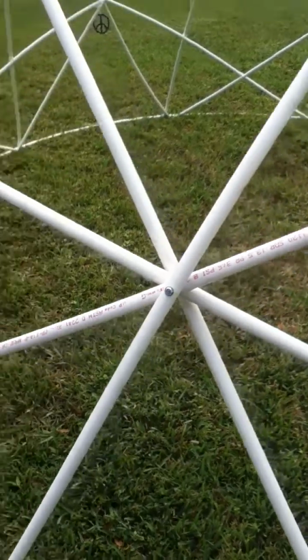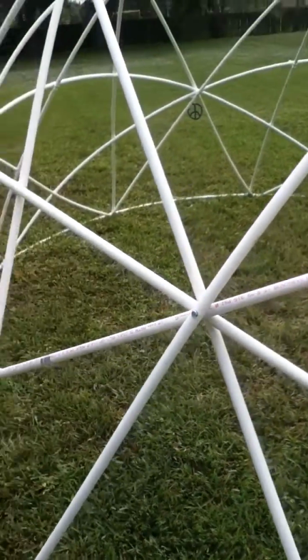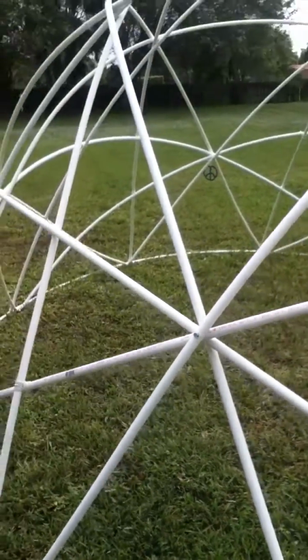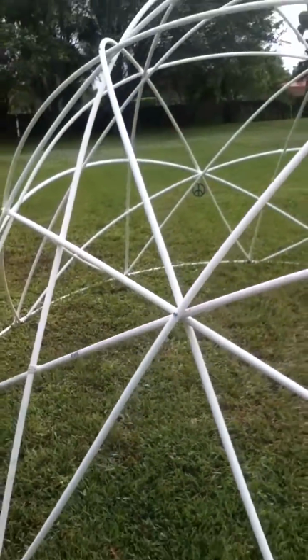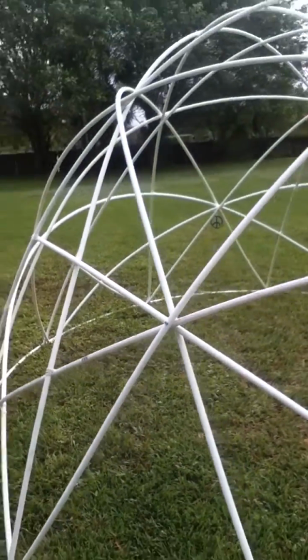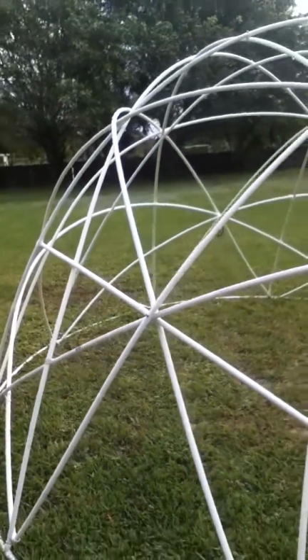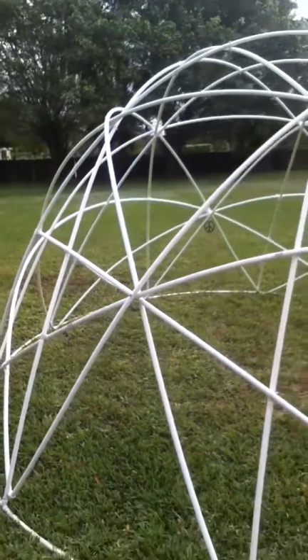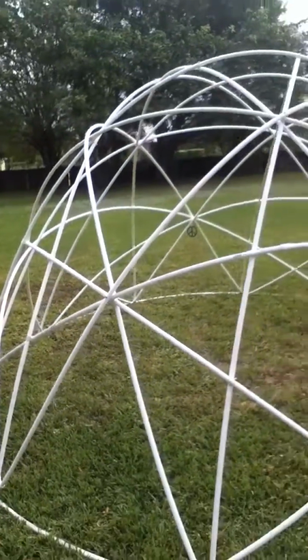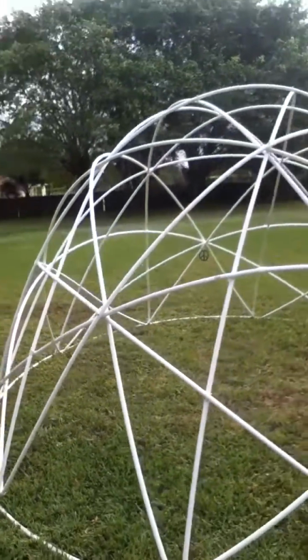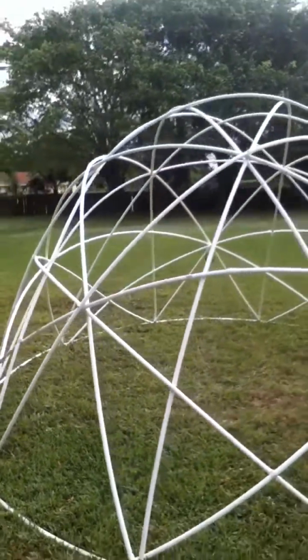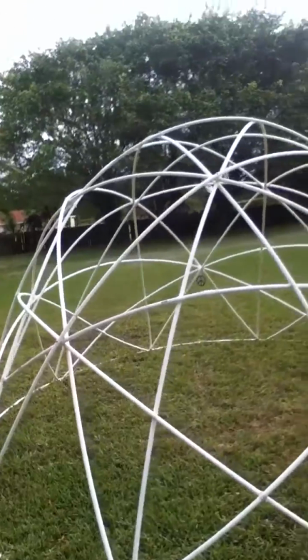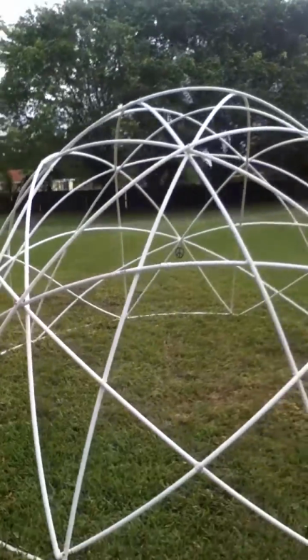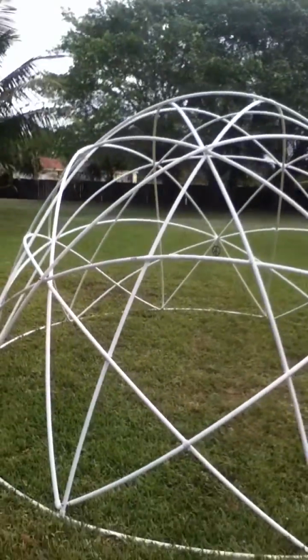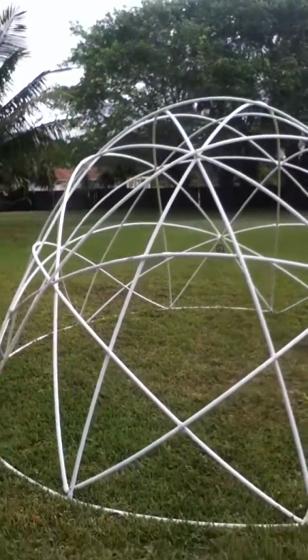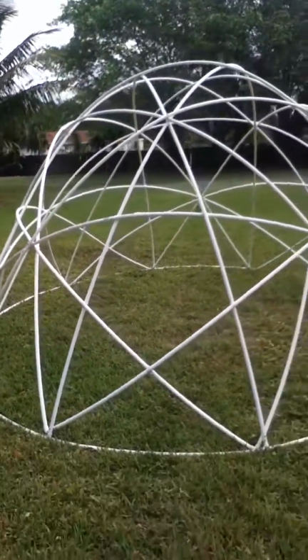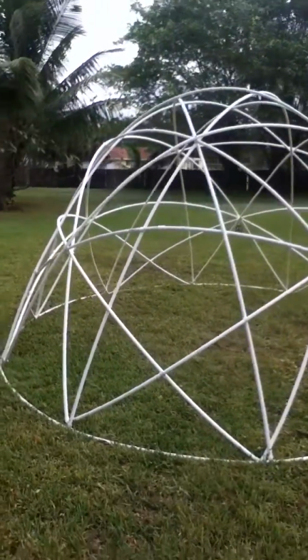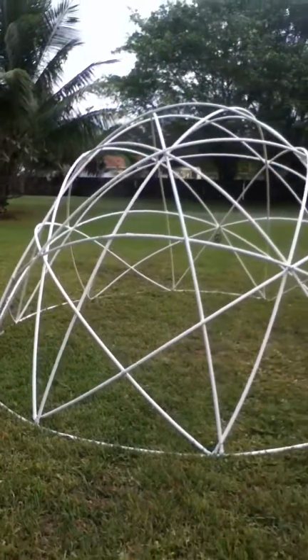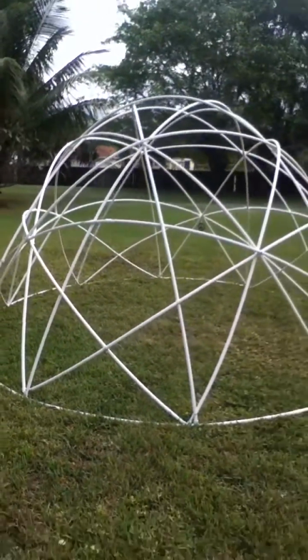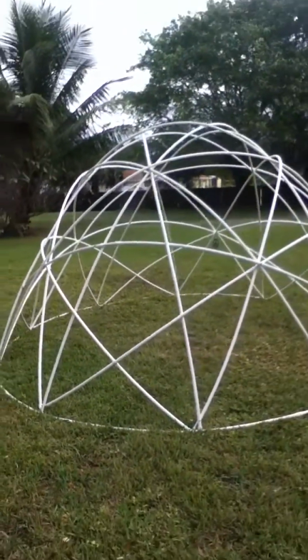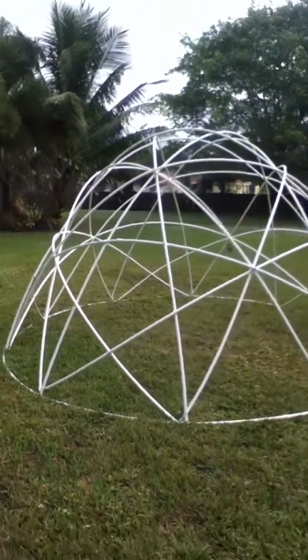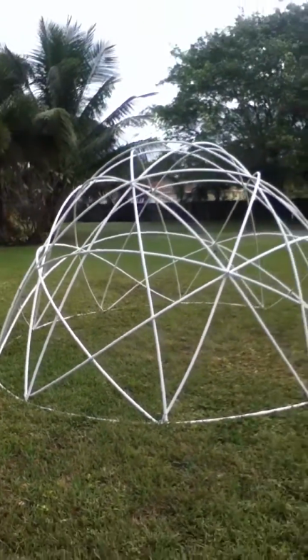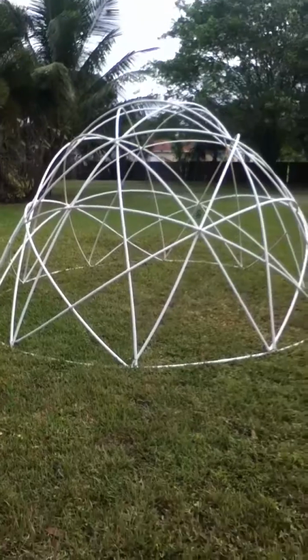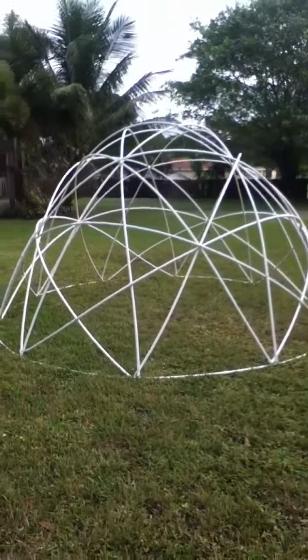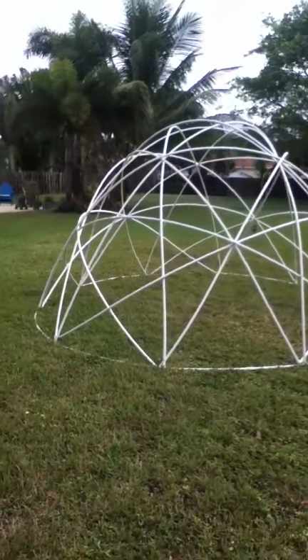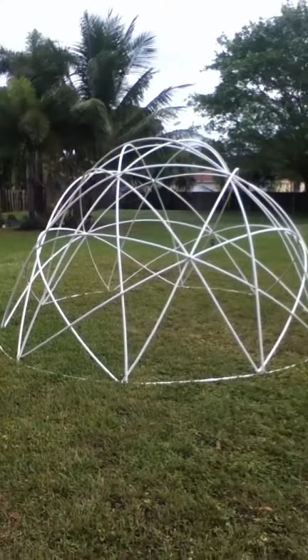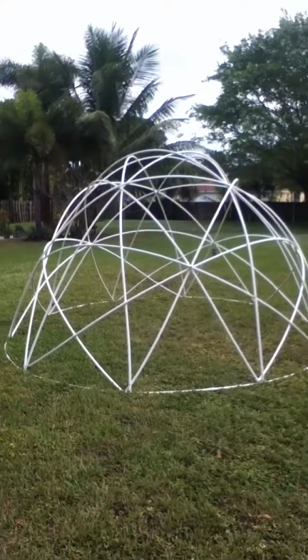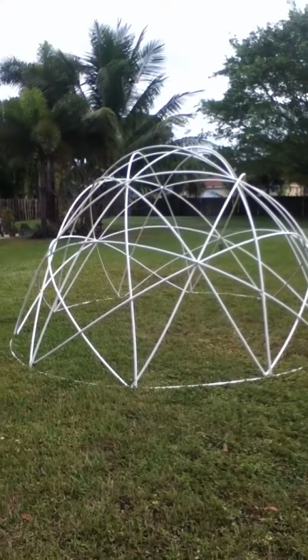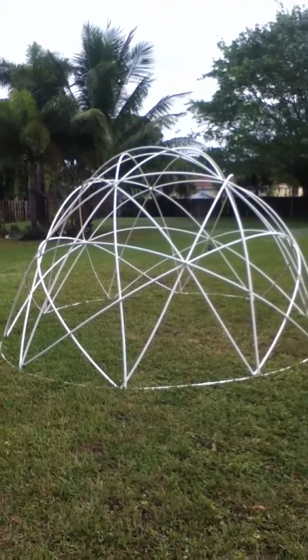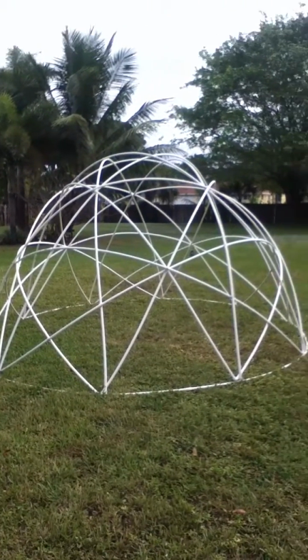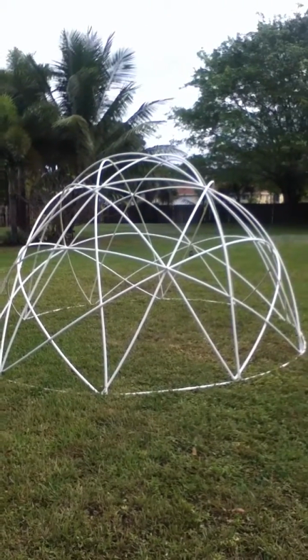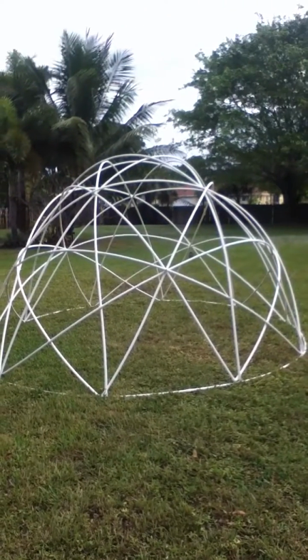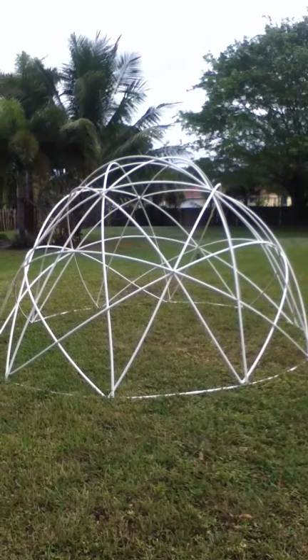Overall it's just been a wonderful experience — very easy to do and it ended up very beautiful. The owner of this dome is going to go ahead and paint it this upcoming week, and we'll have pictures posted of what that looks like.